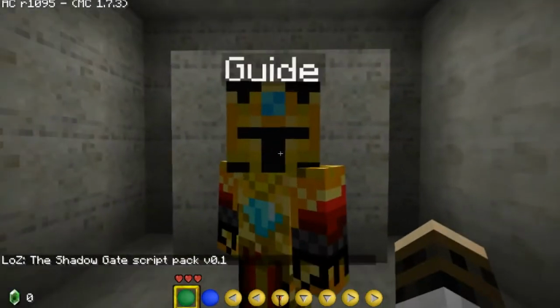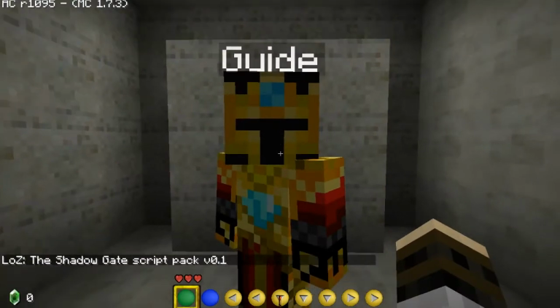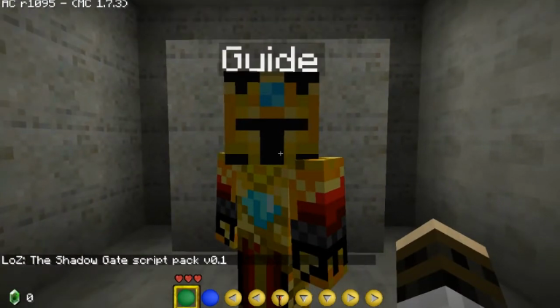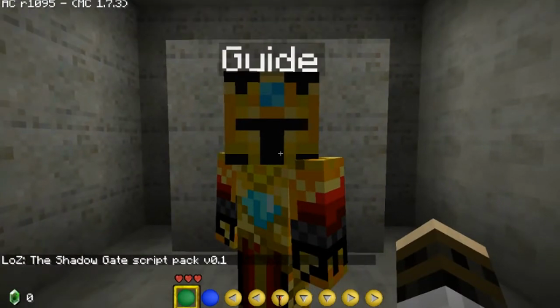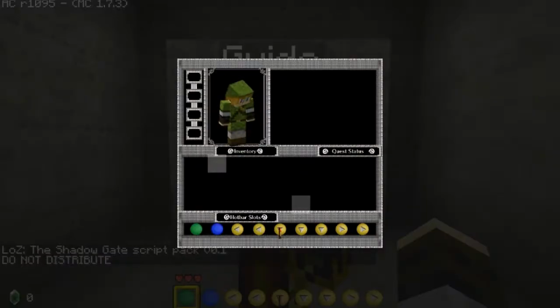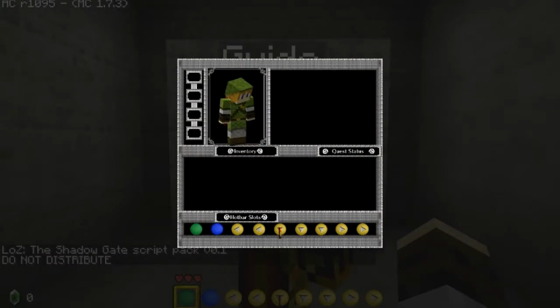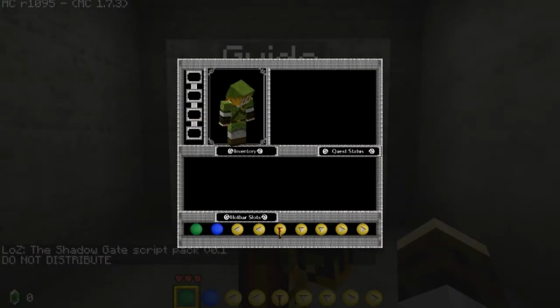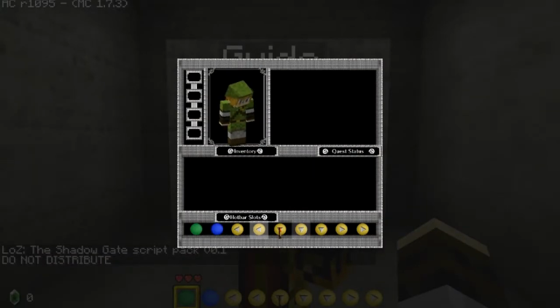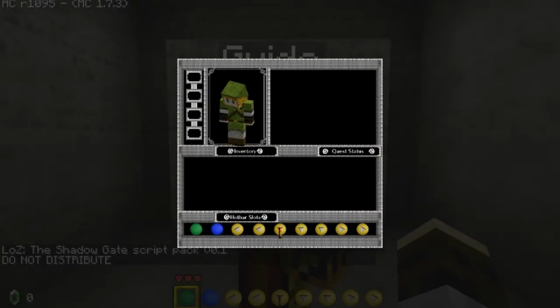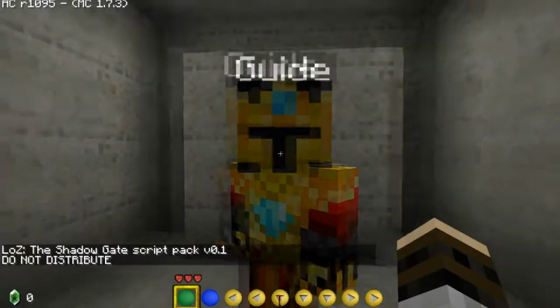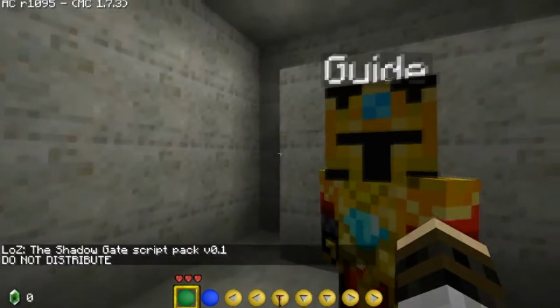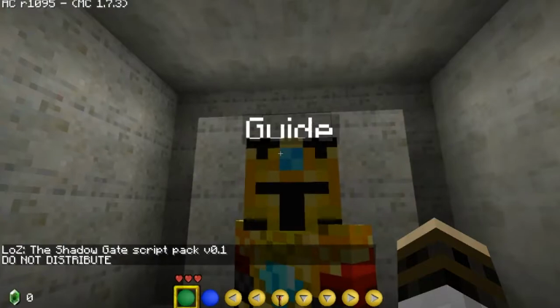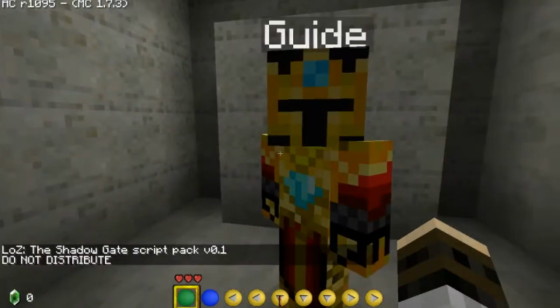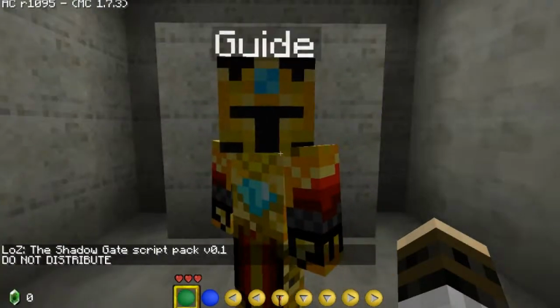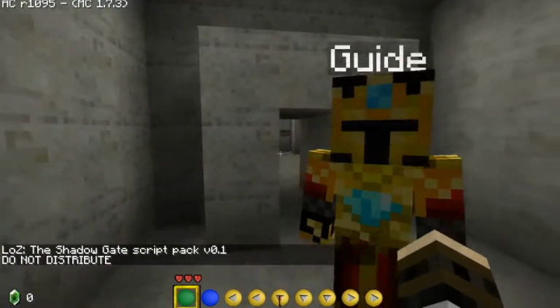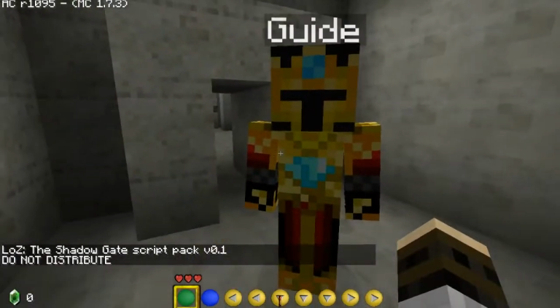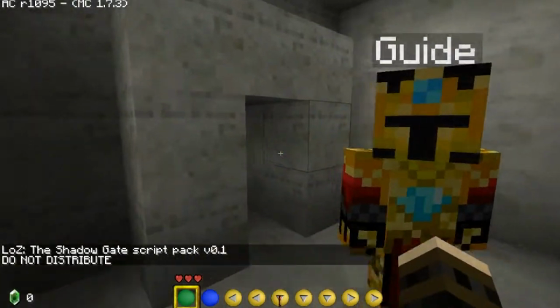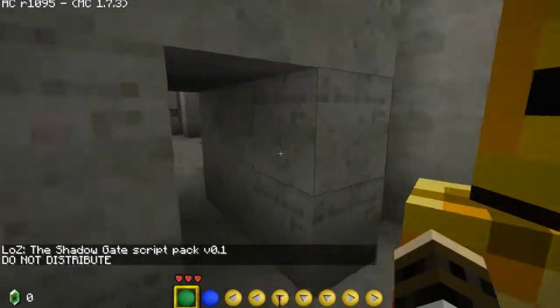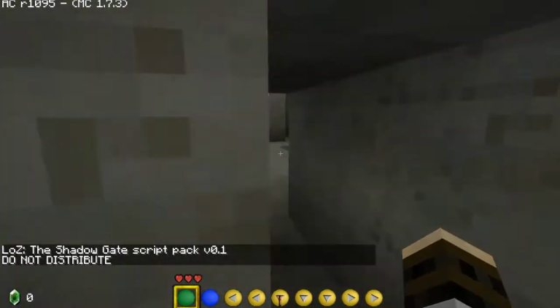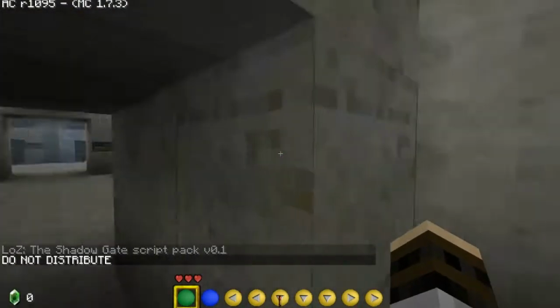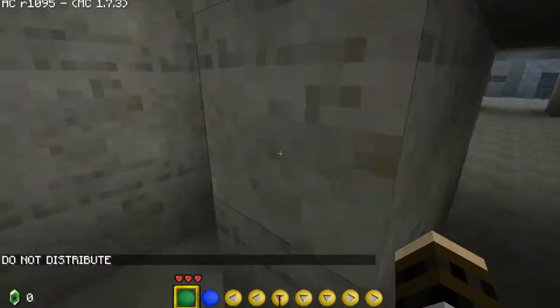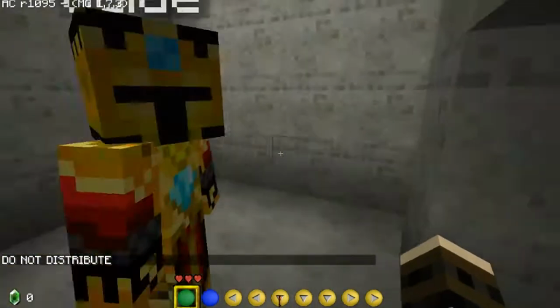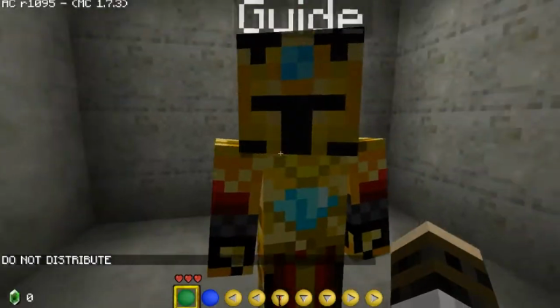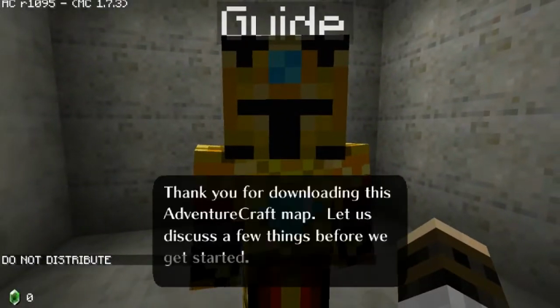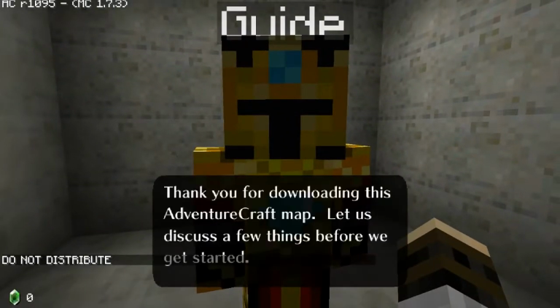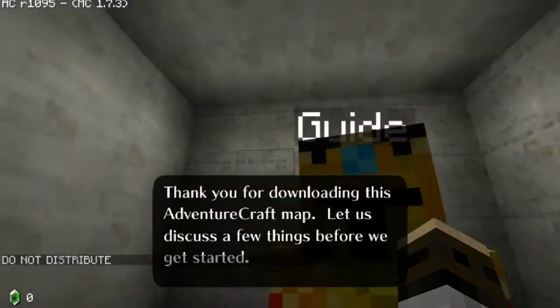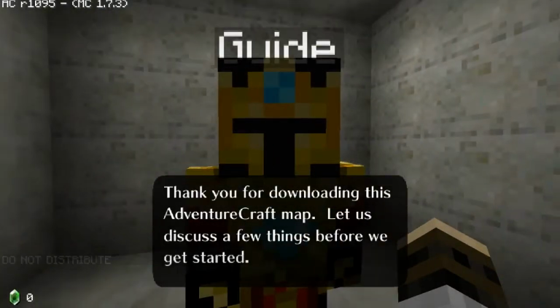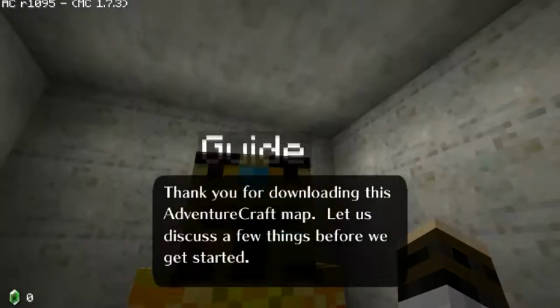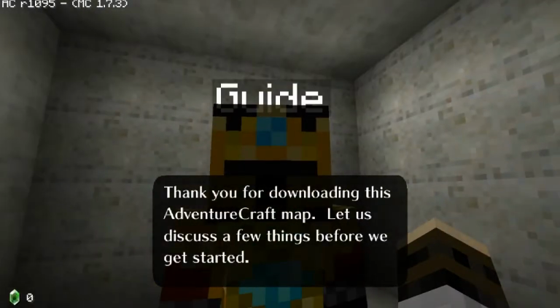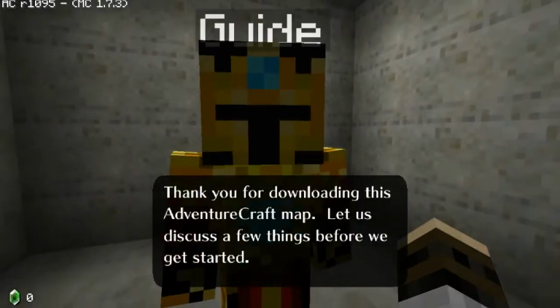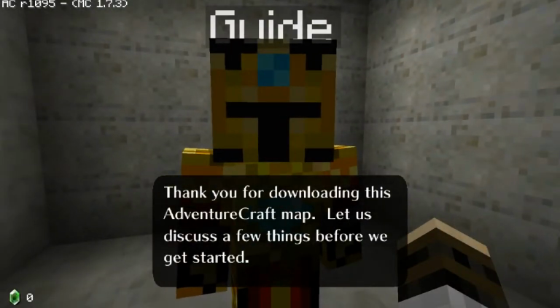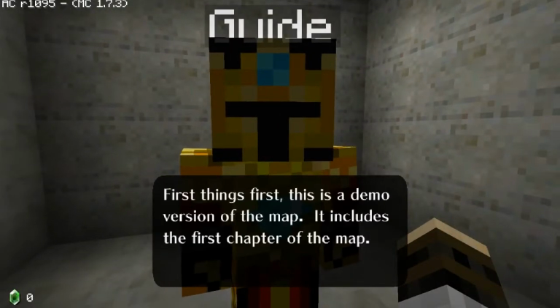Hello guide, how are you? I accidentally opened my inventory there. 'Do not distribute...' Alright, well I guess I'm walking. Are you going to do anything? No. 'Thank you for downloading this AdventureCraft map. Let us discuss a few things before we get started.'